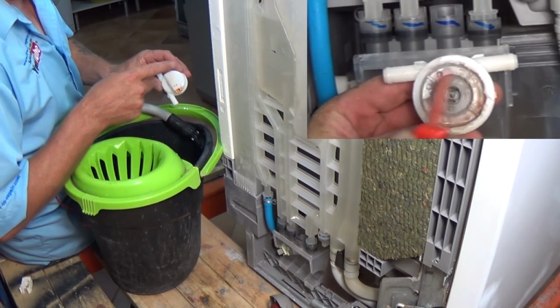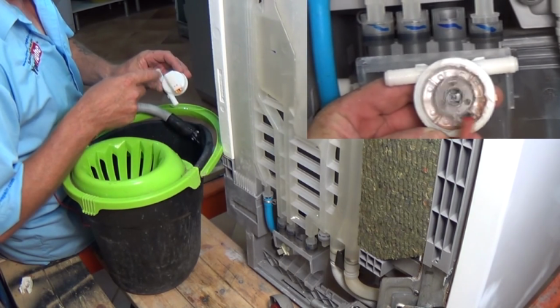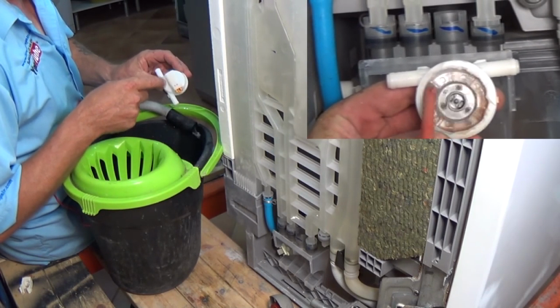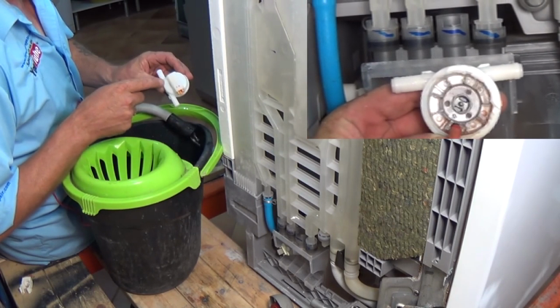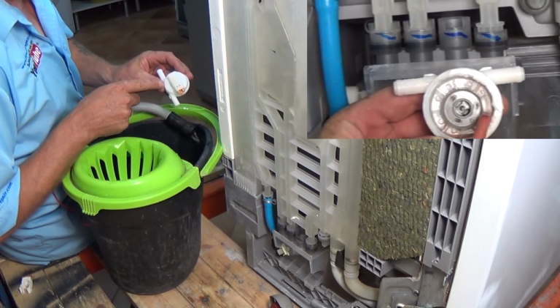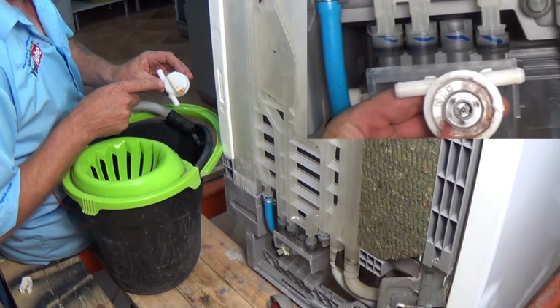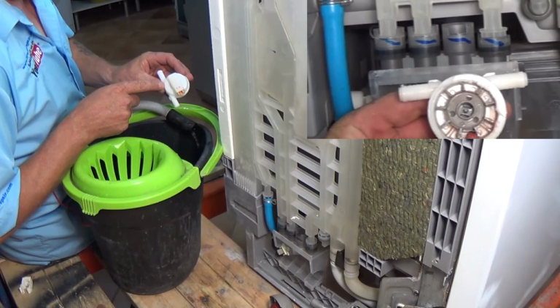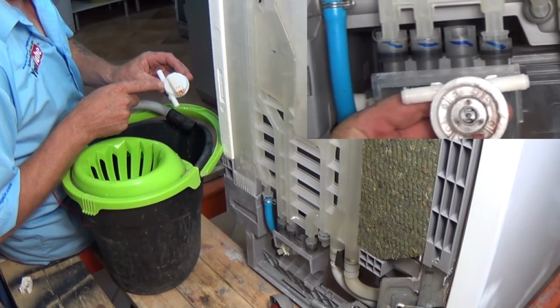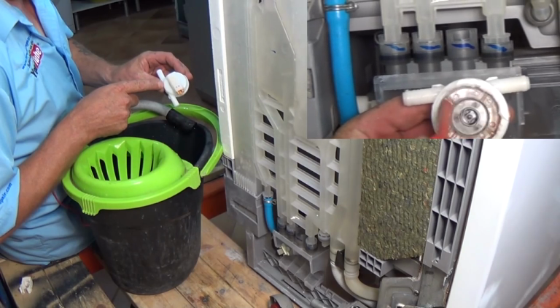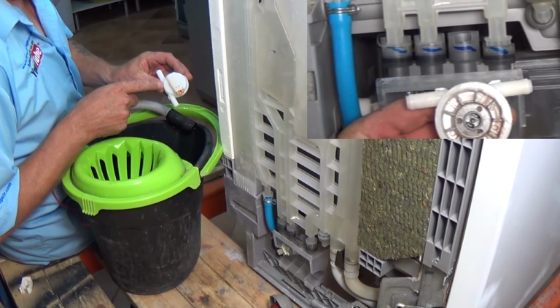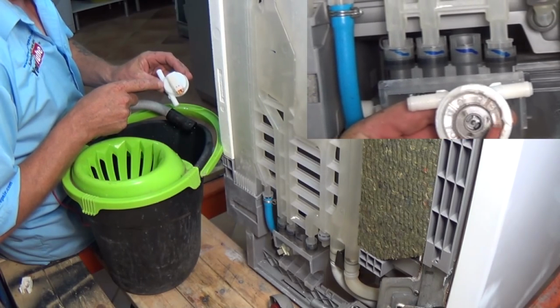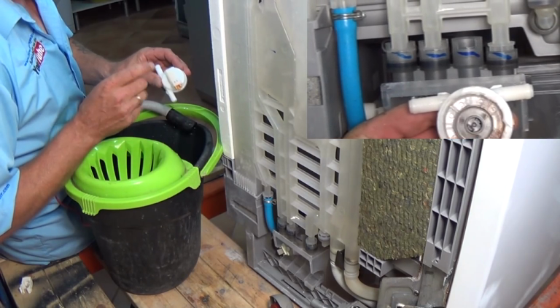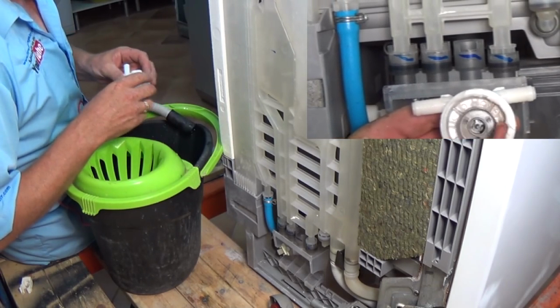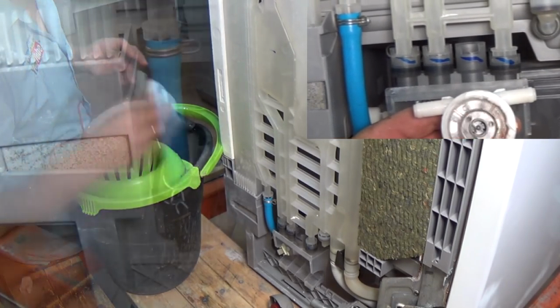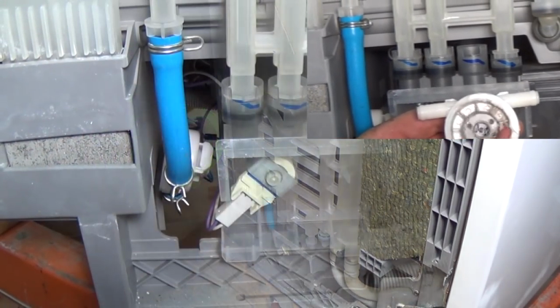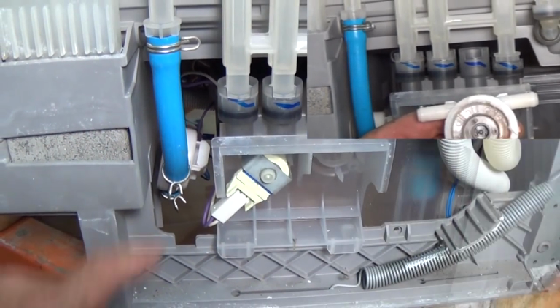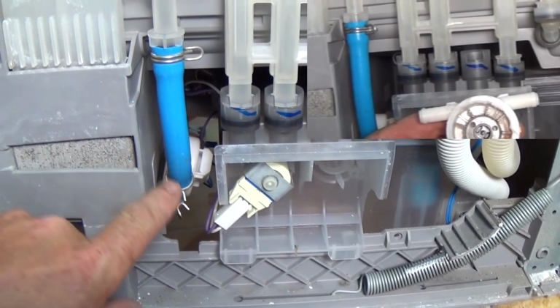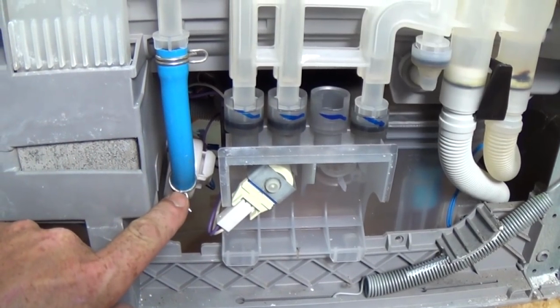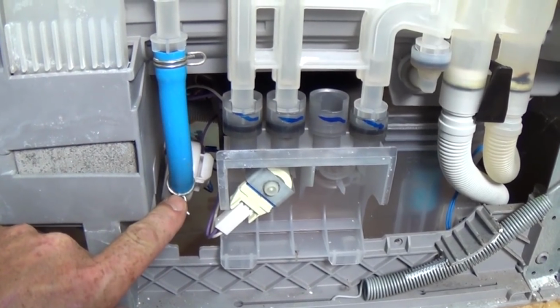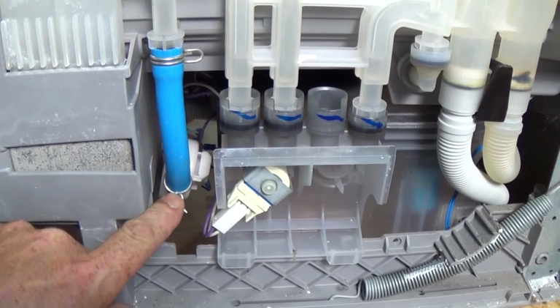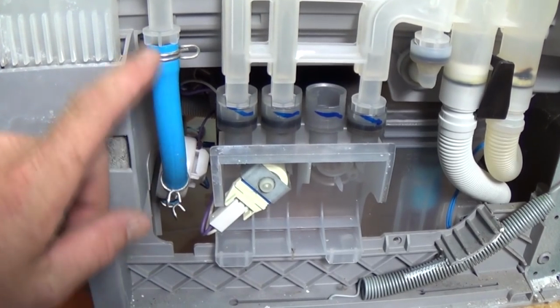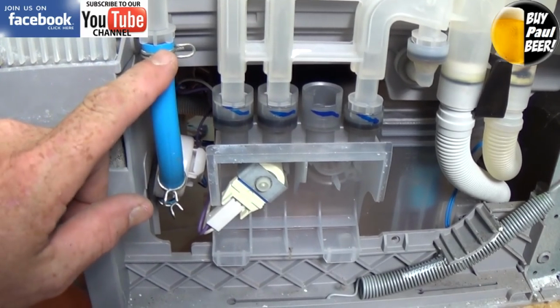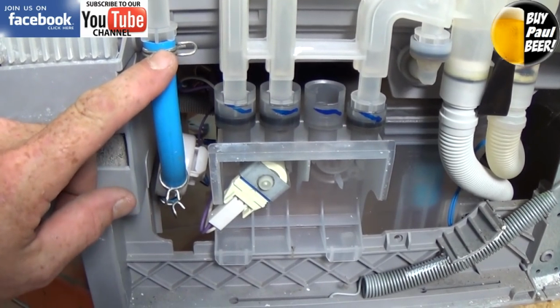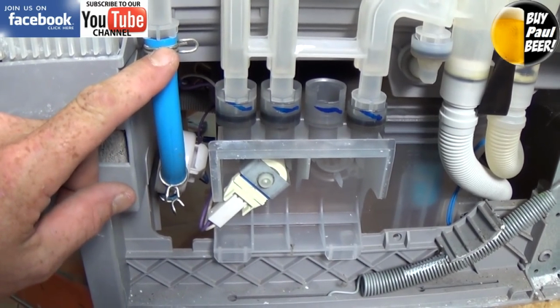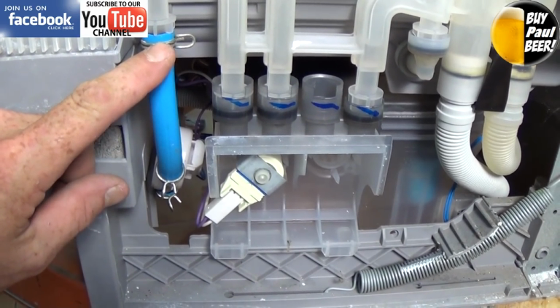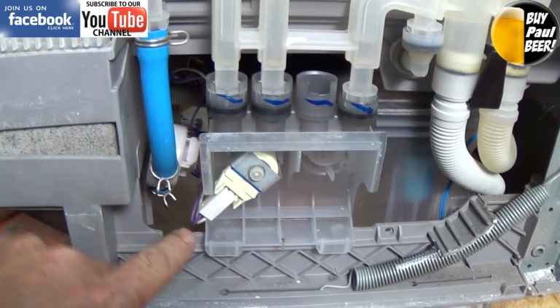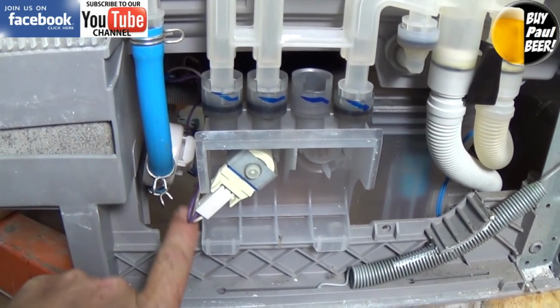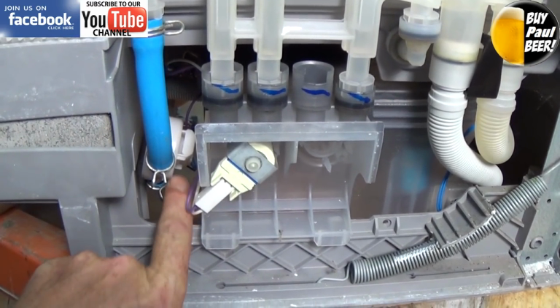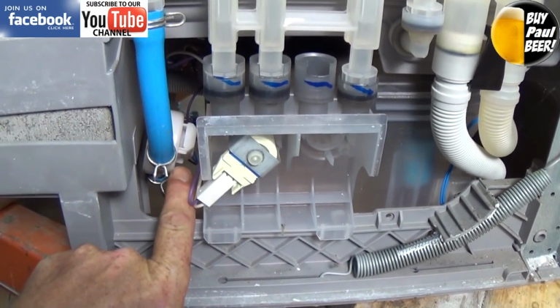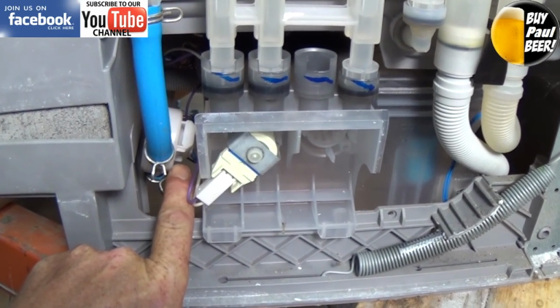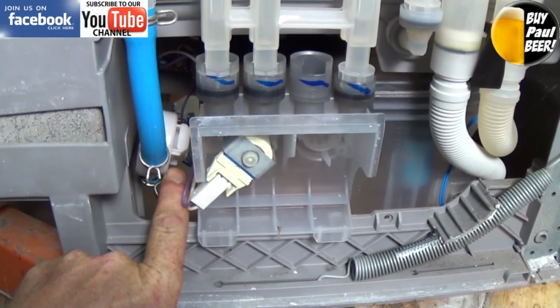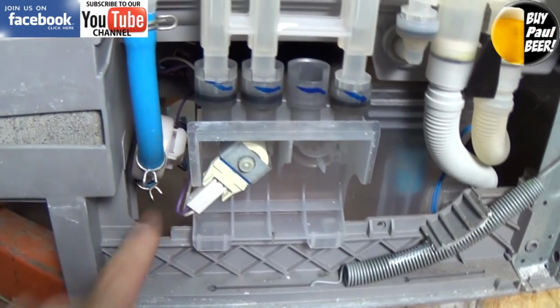This is the flow switch again. As you can see I've cut the top off the flow switch and you can see the impeller rotates as the water goes through.